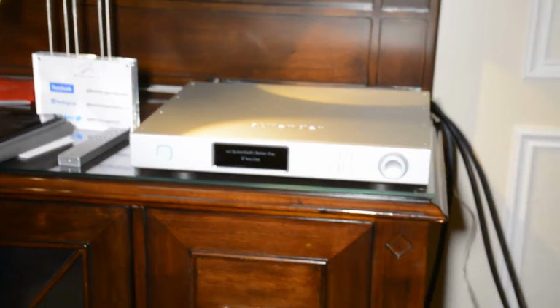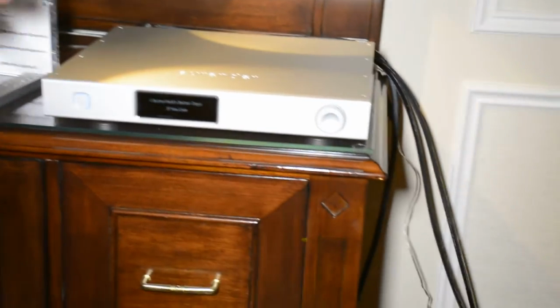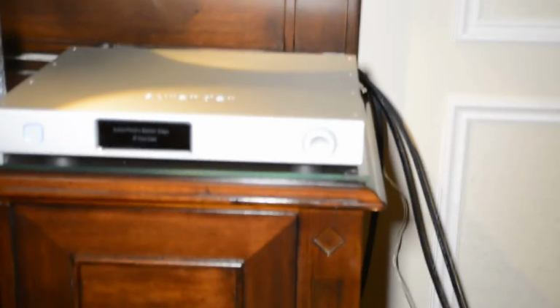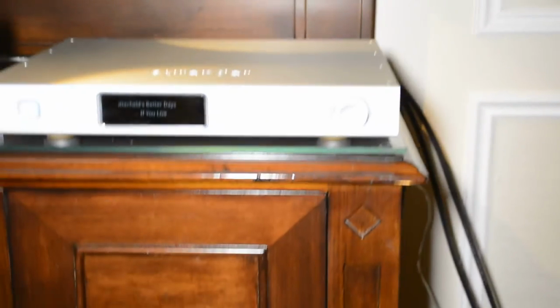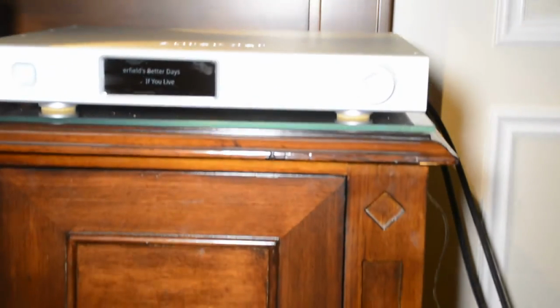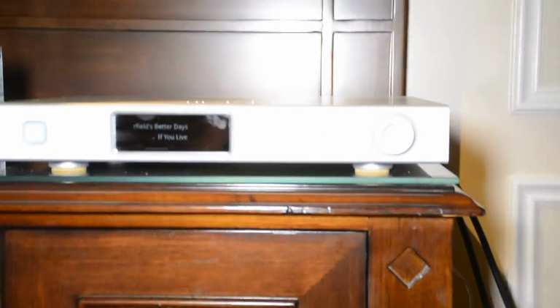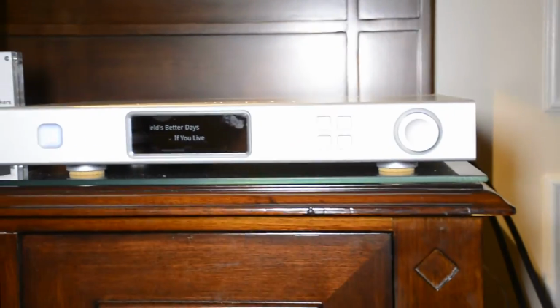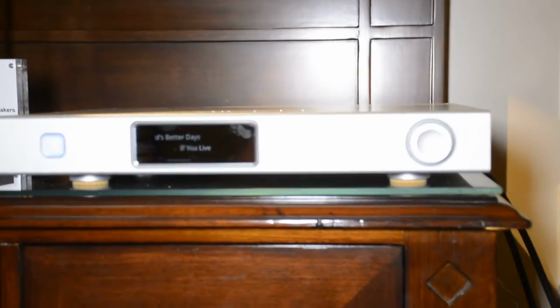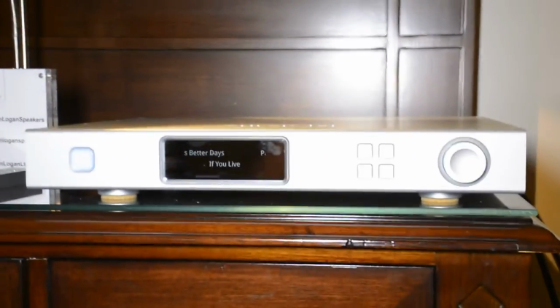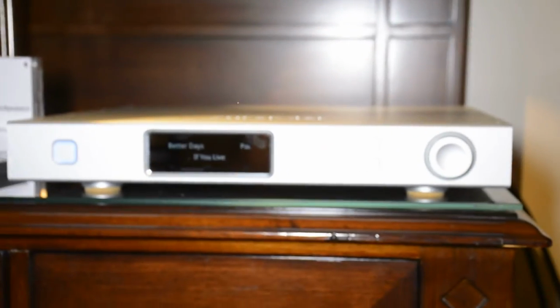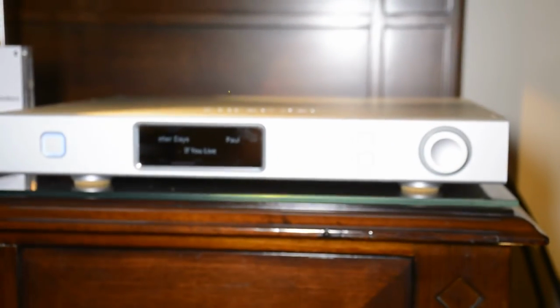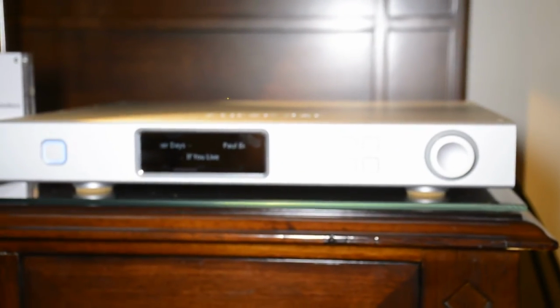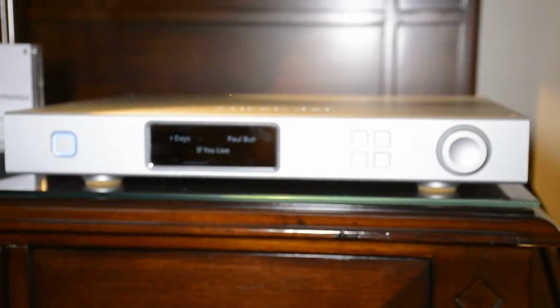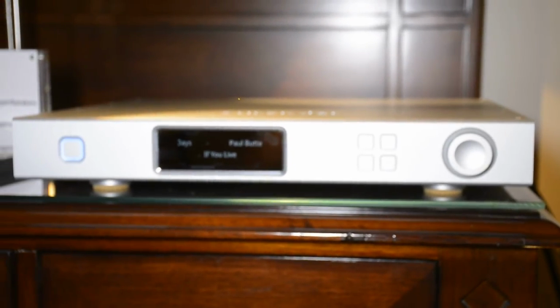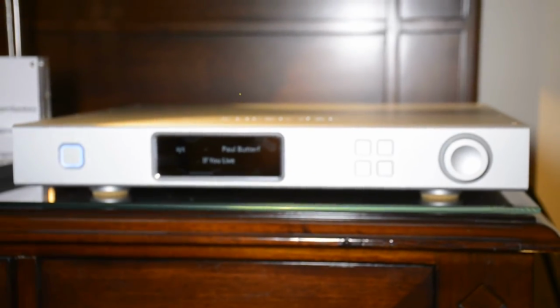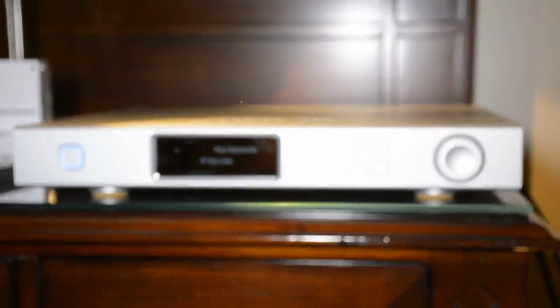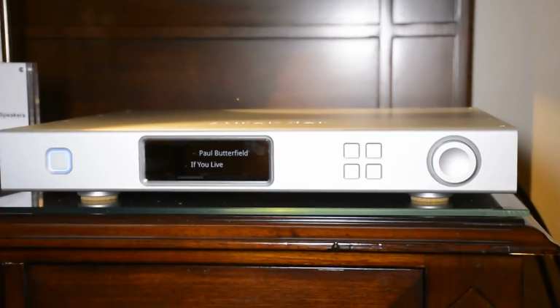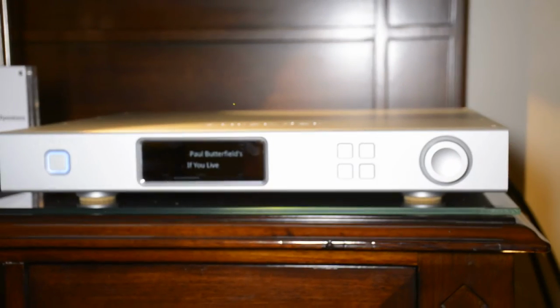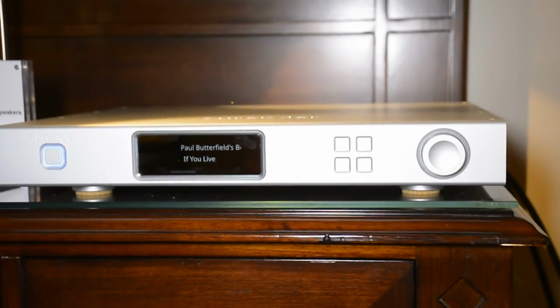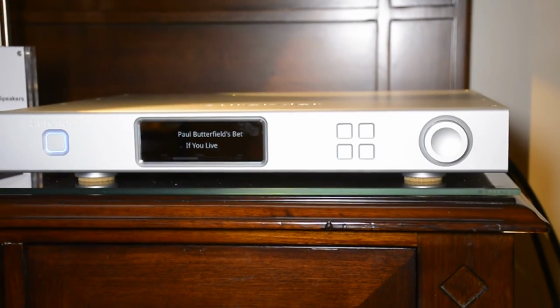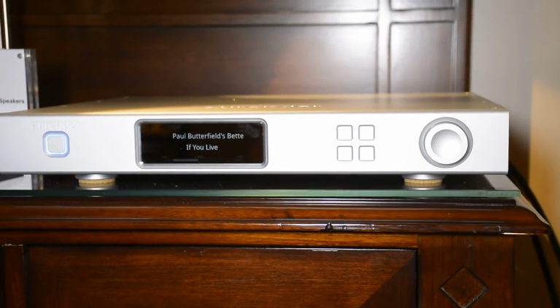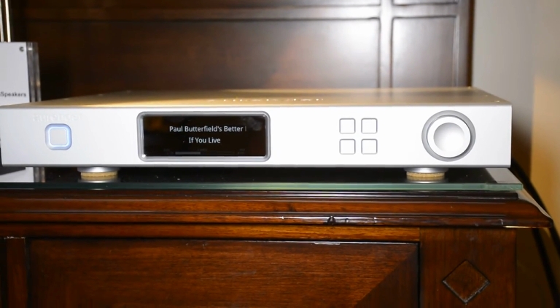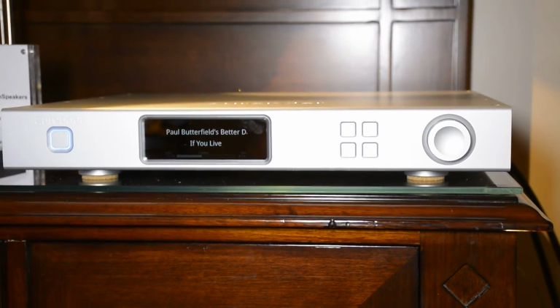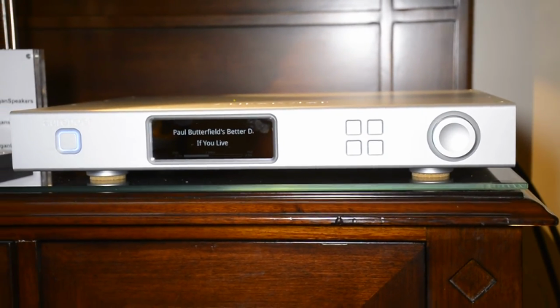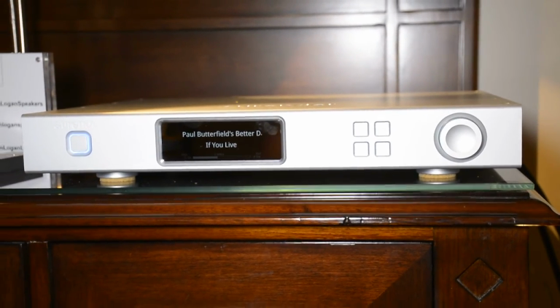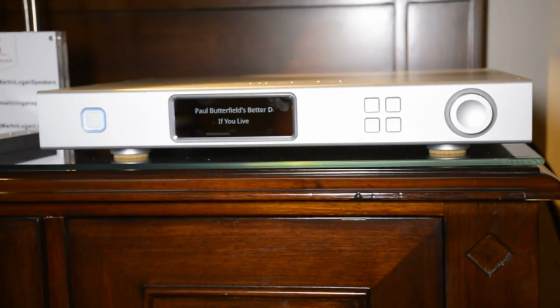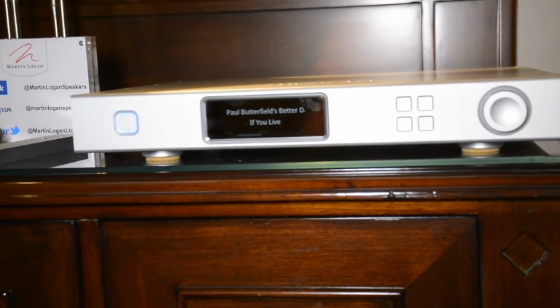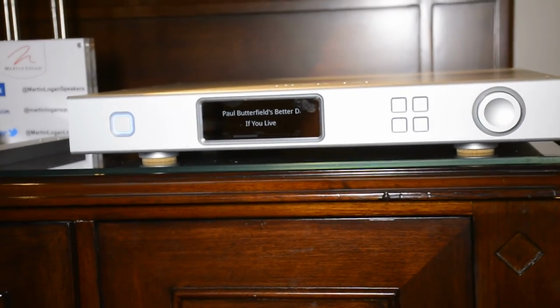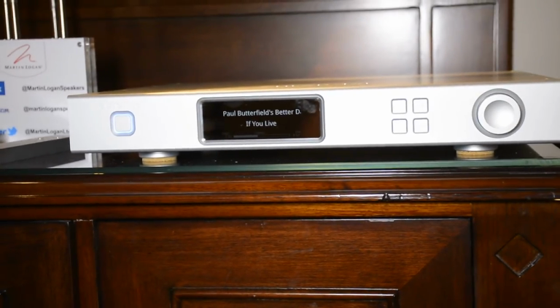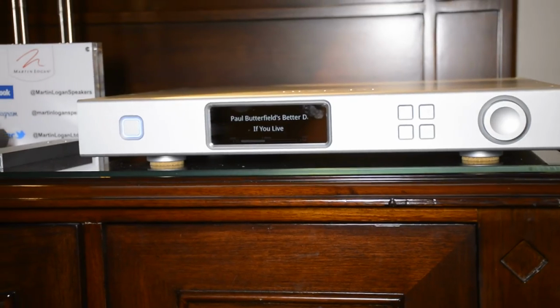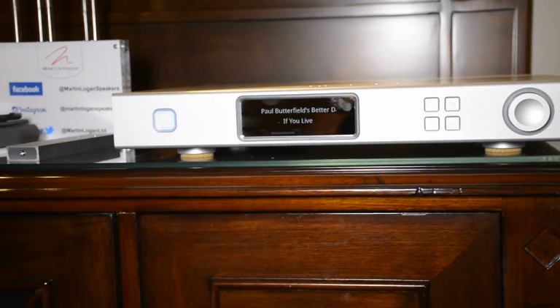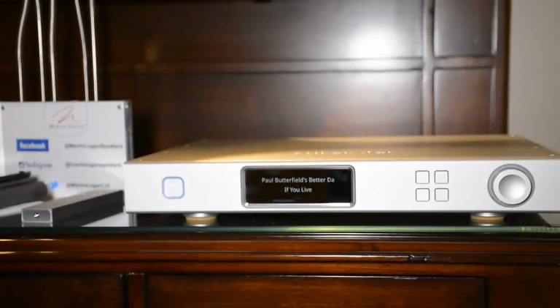So we have a very simple system. This is all MQA ready now — it's able to store and stream MQA files. Very cool. That's the story. Thank you very much.